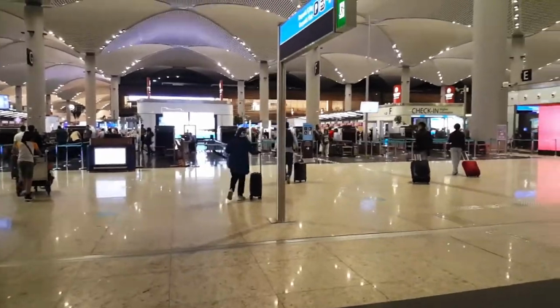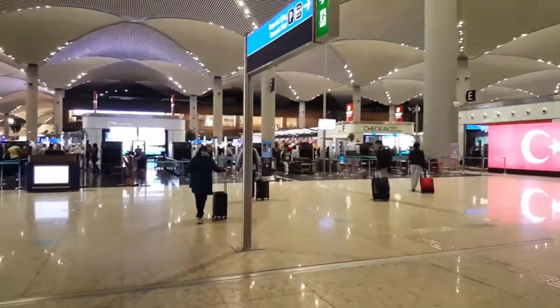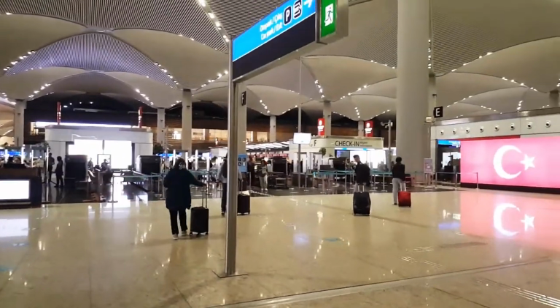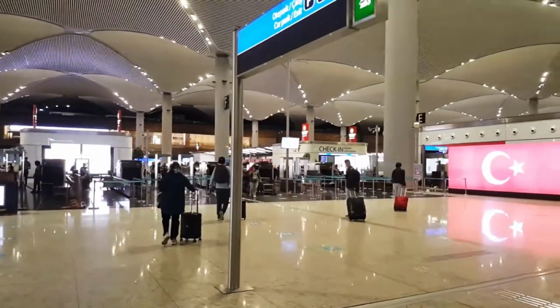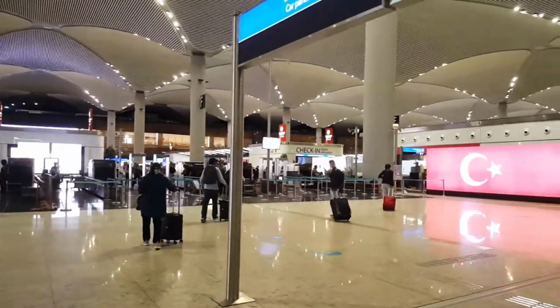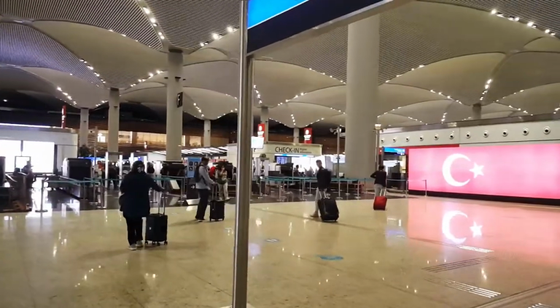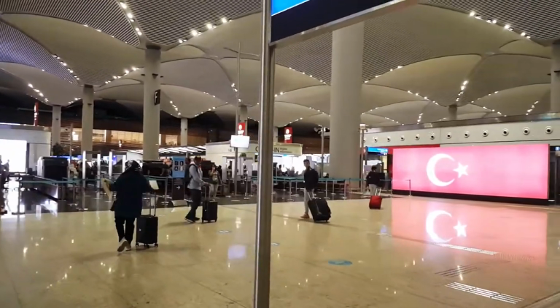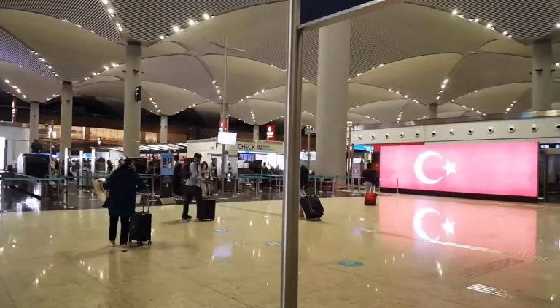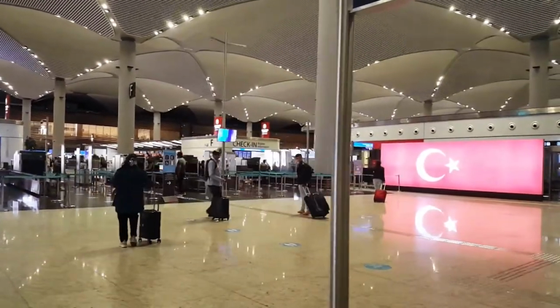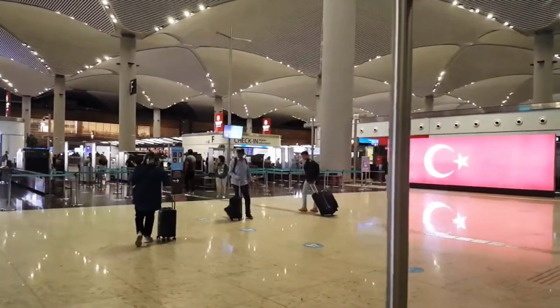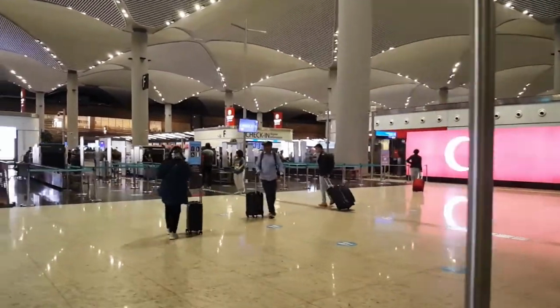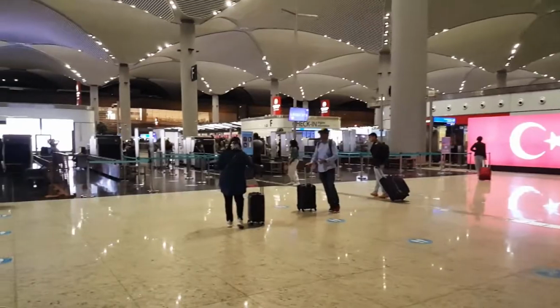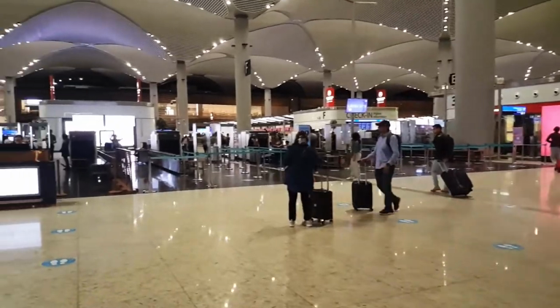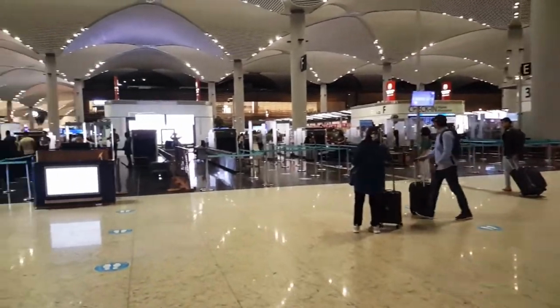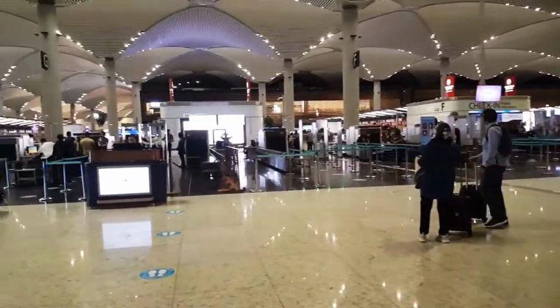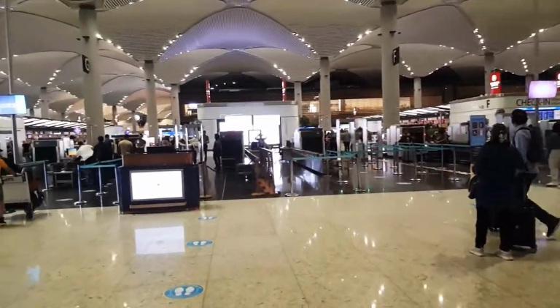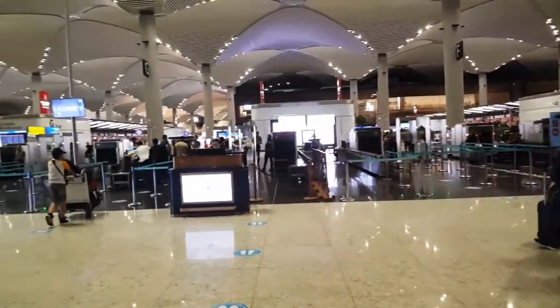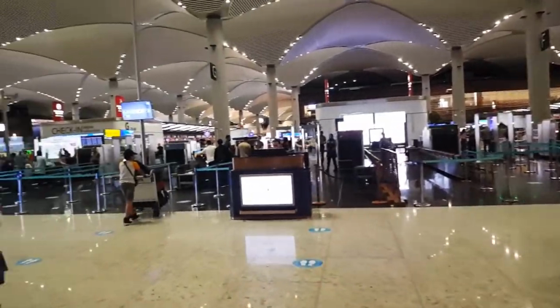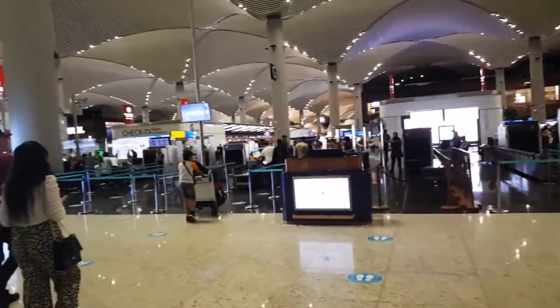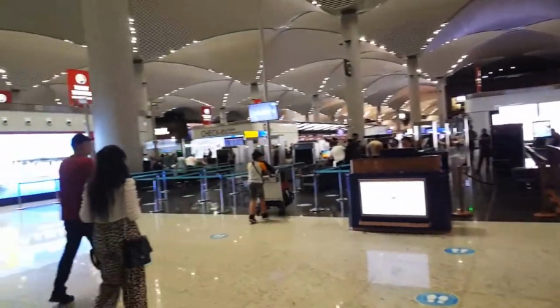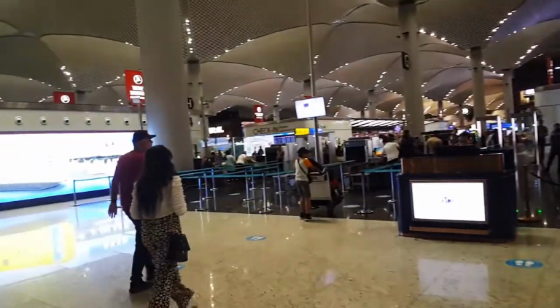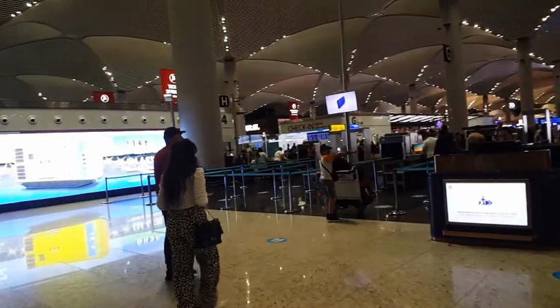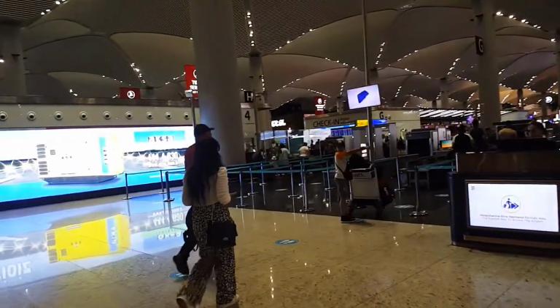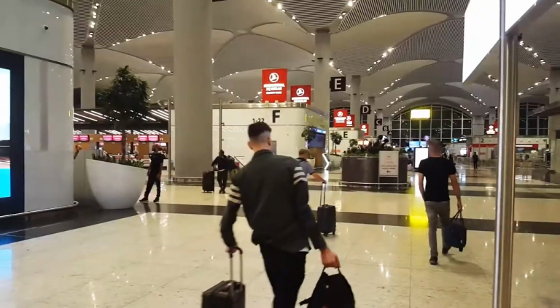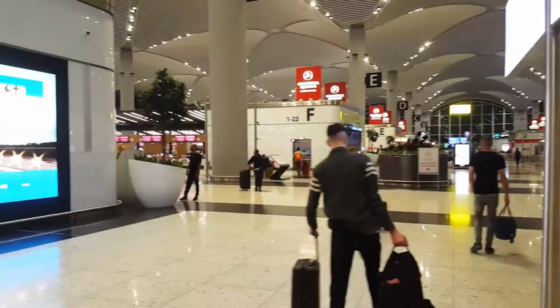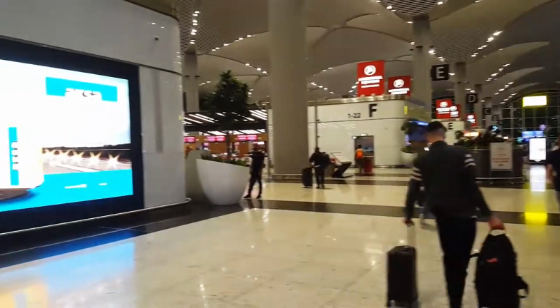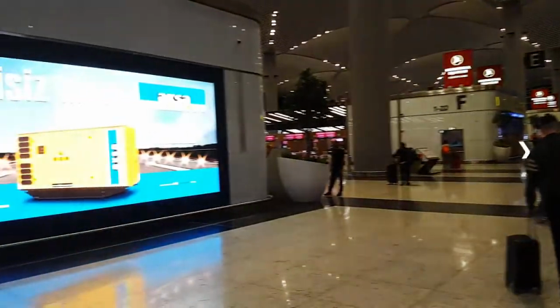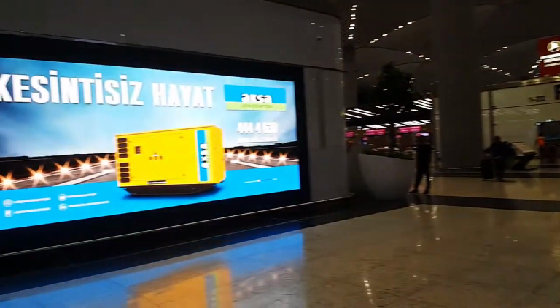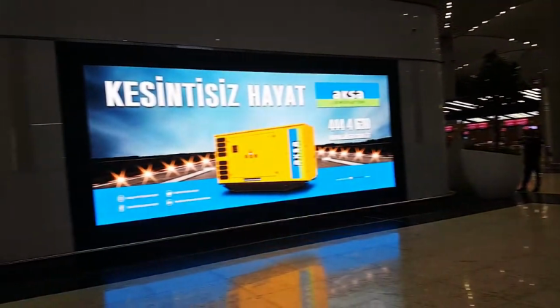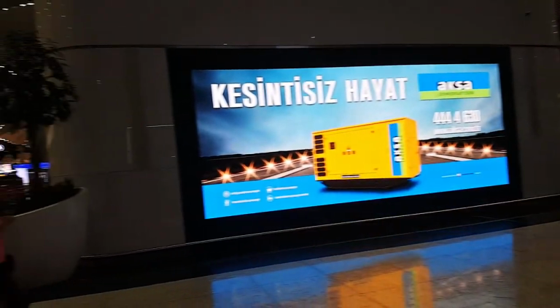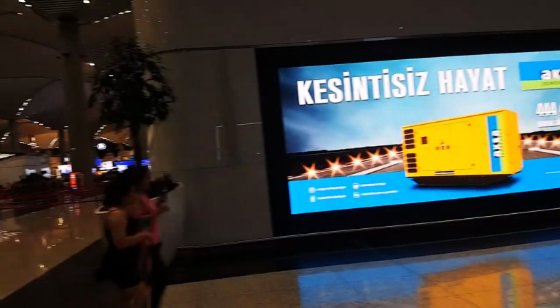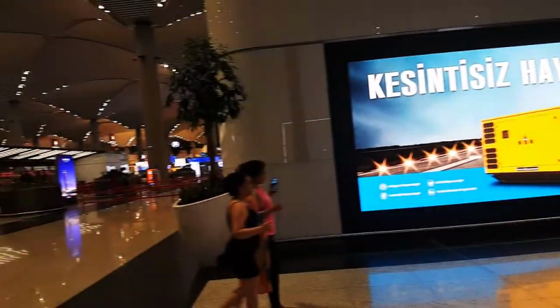We are entering the airport. This airport is actually very huge and very beautiful, and while you are waiting for your flight you can tour this airport — it is that big.